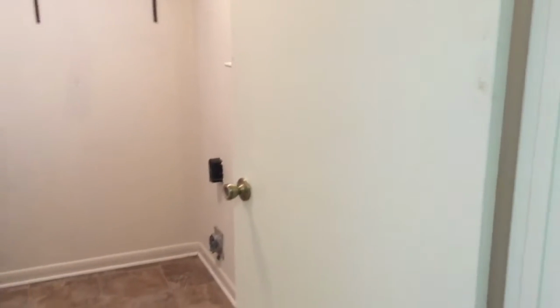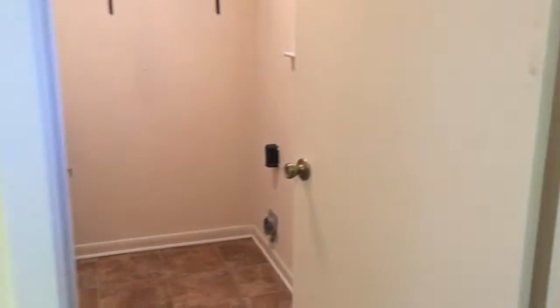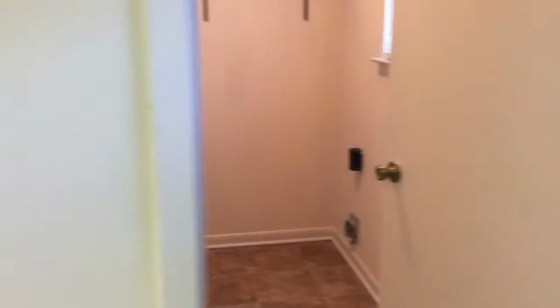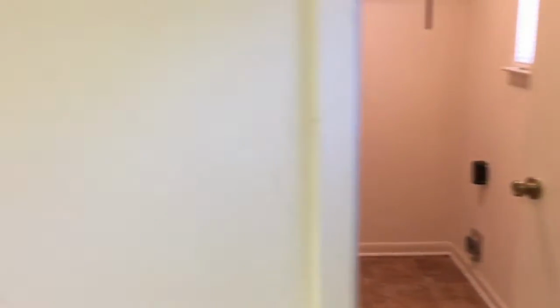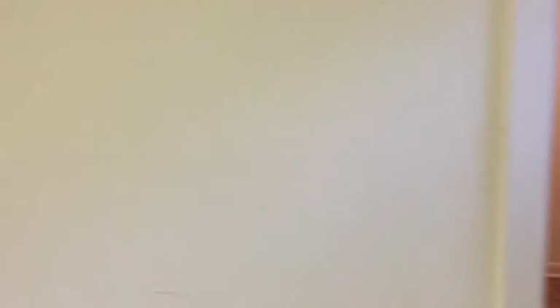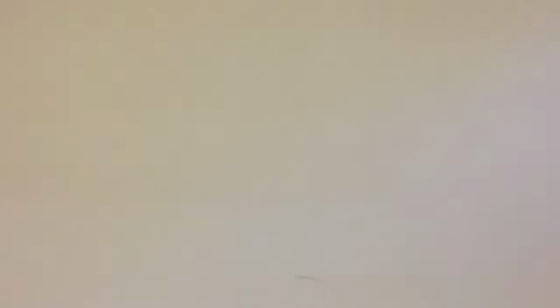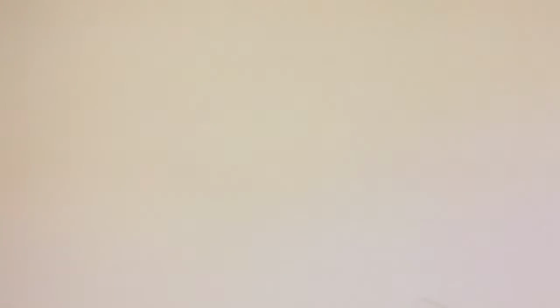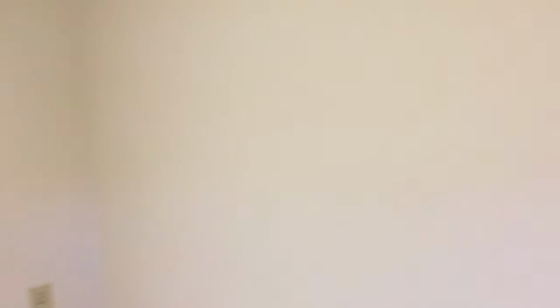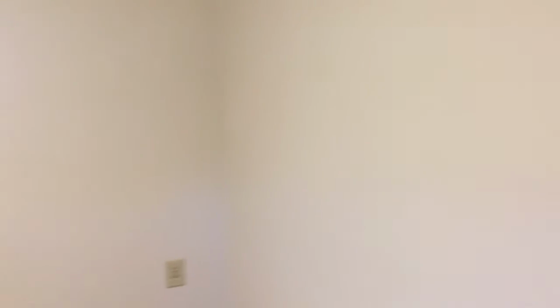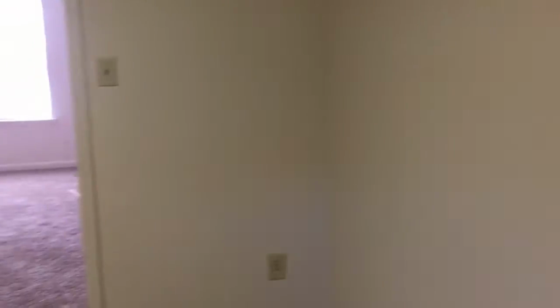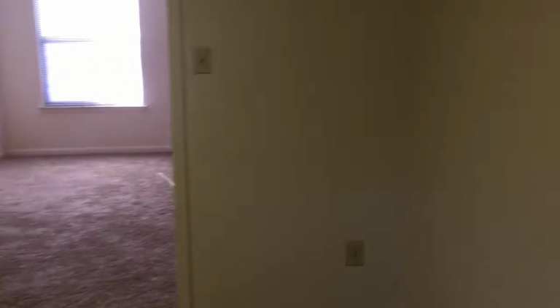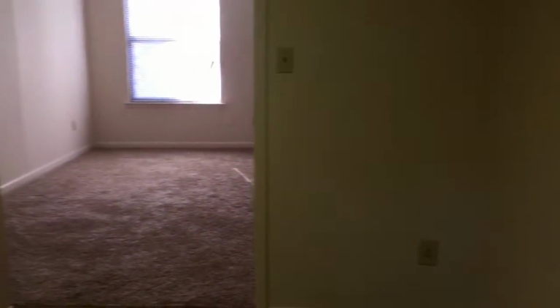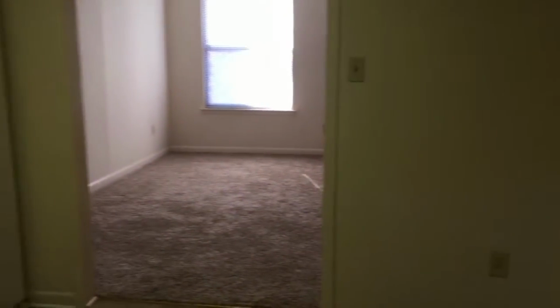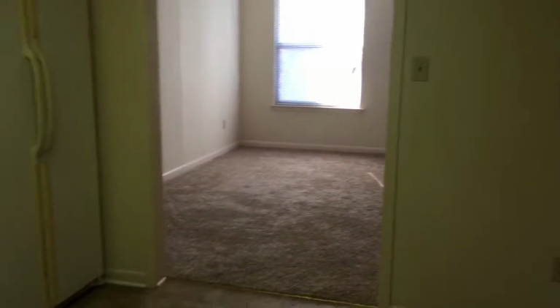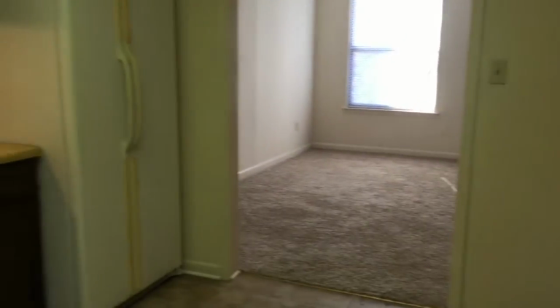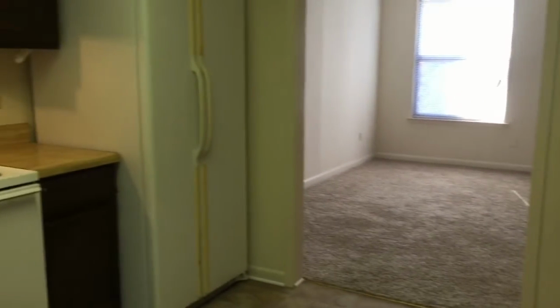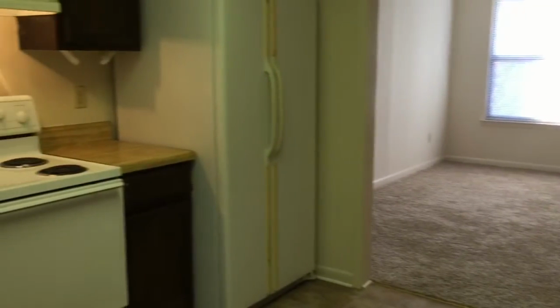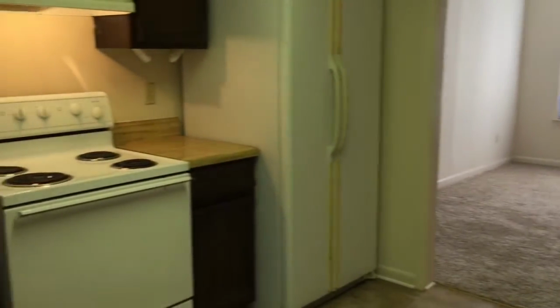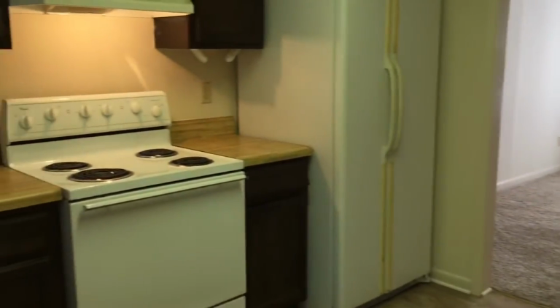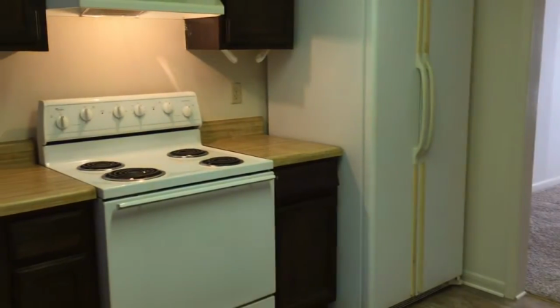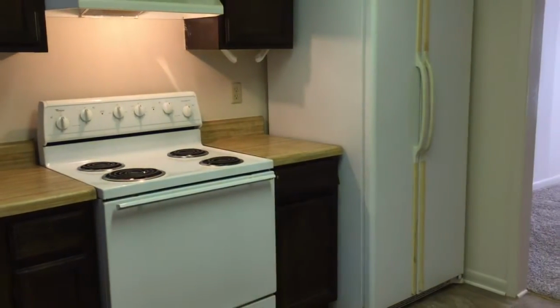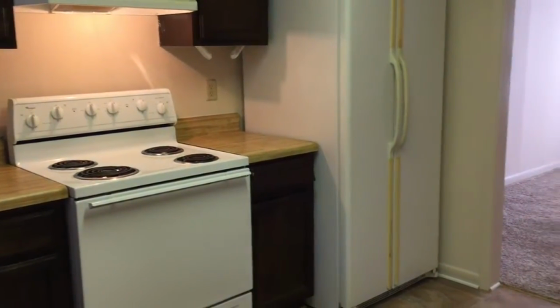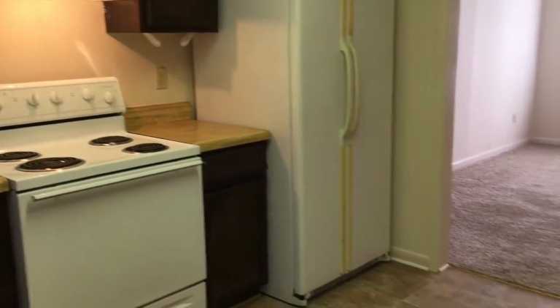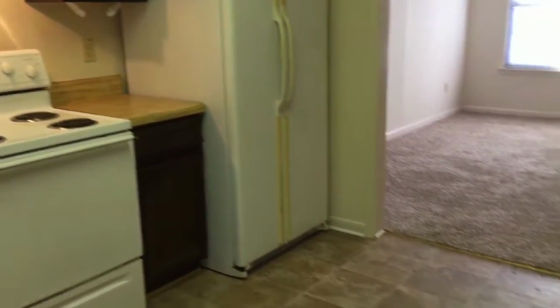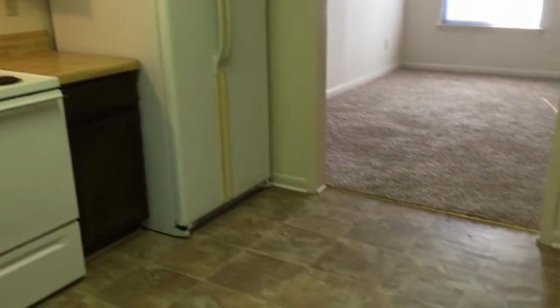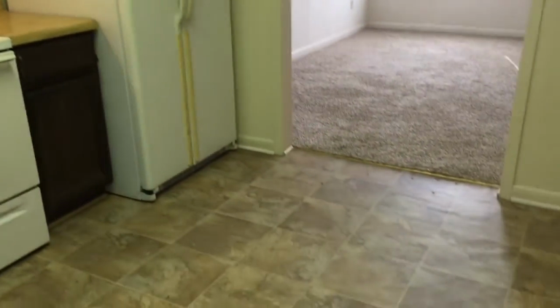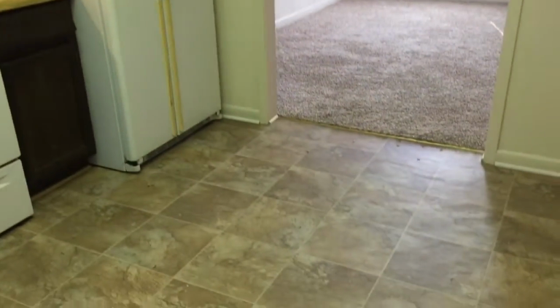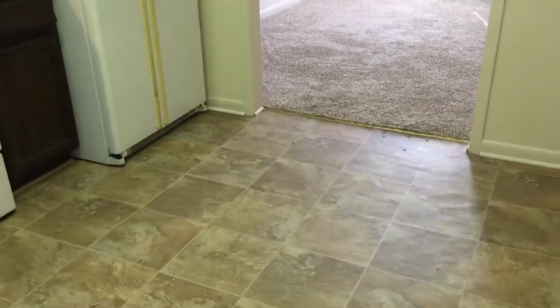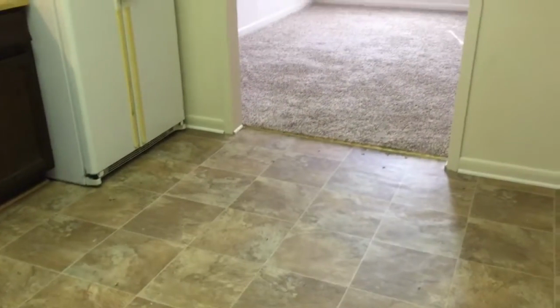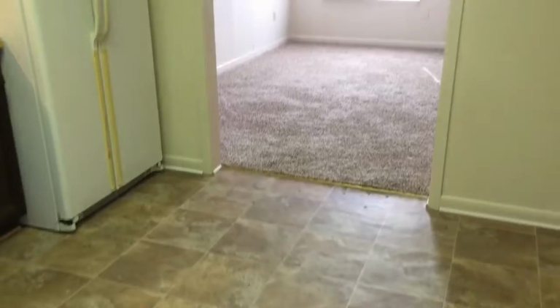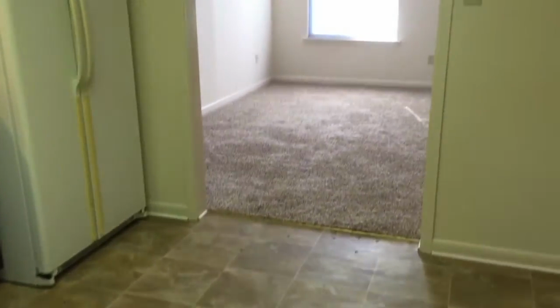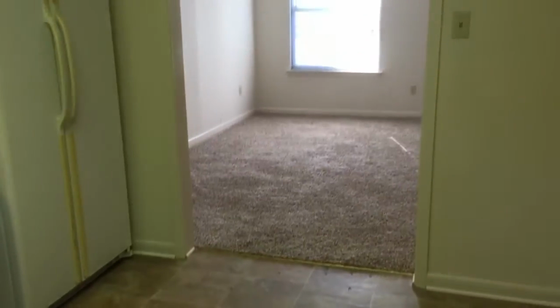Turning back toward the living room. There is vinyl flooring in here and carpet in the living room.